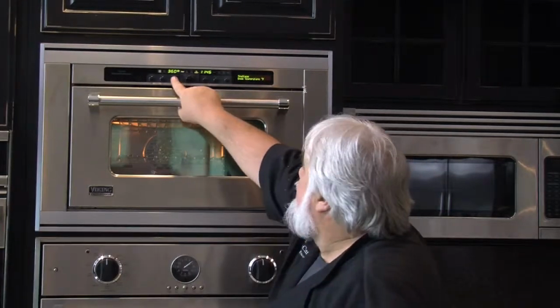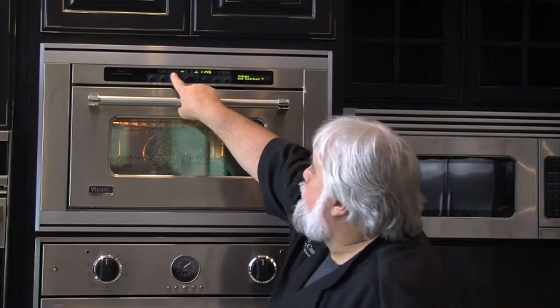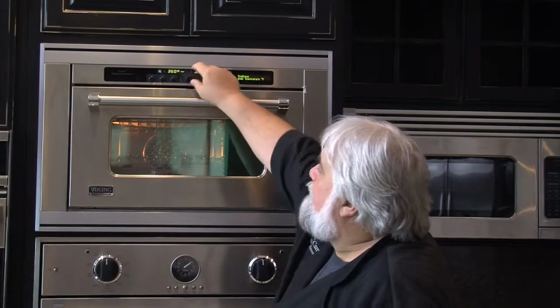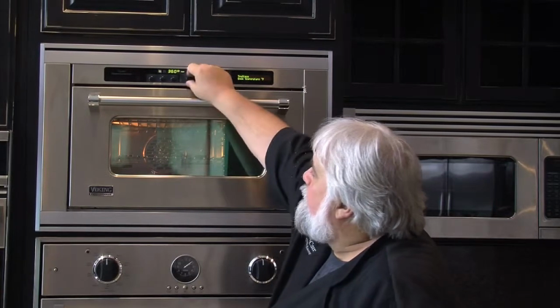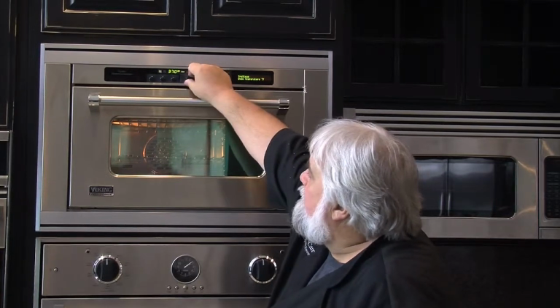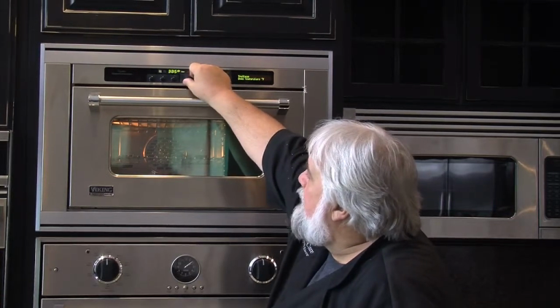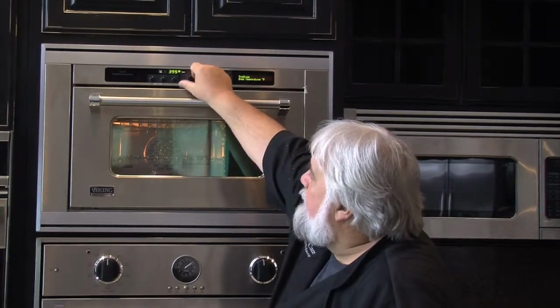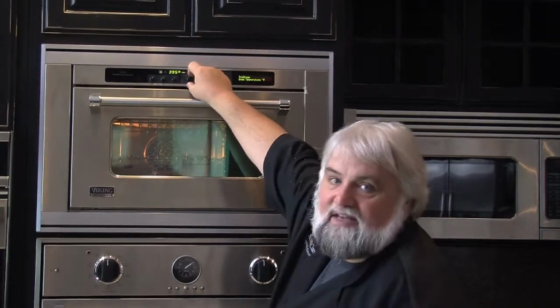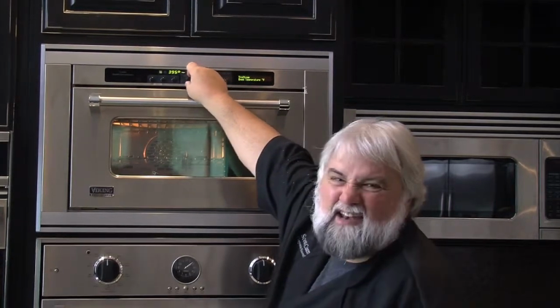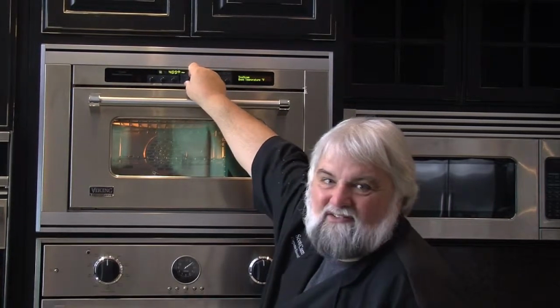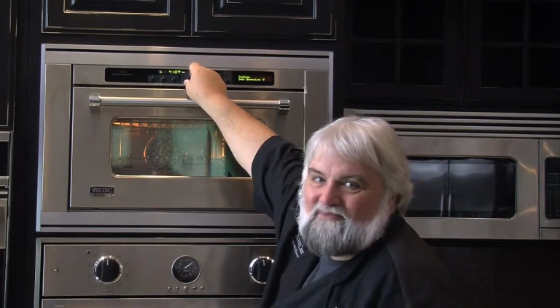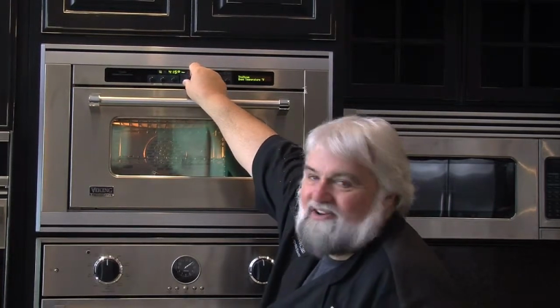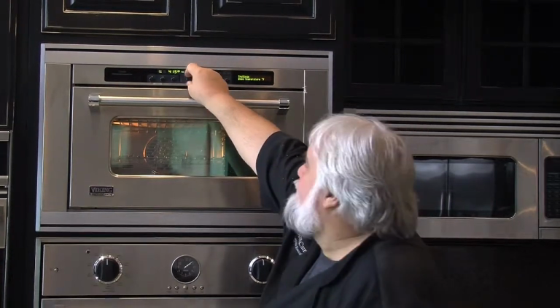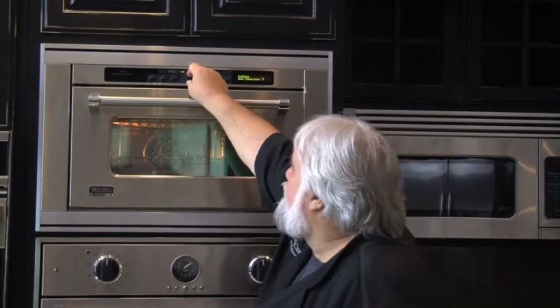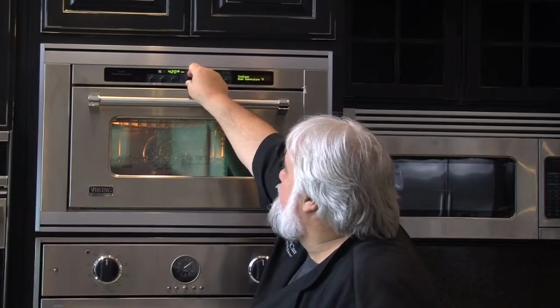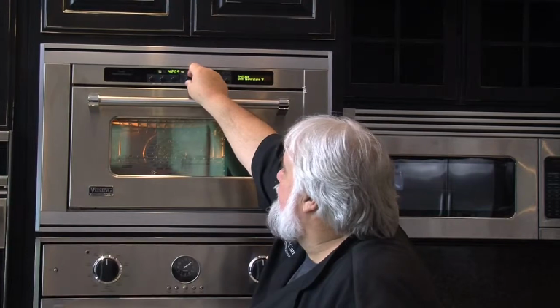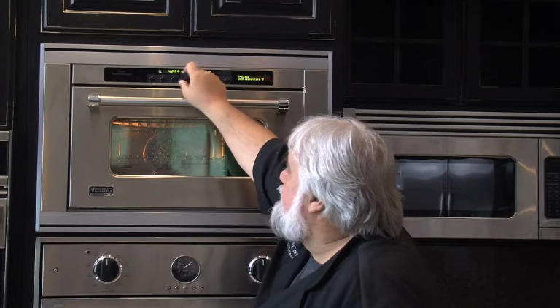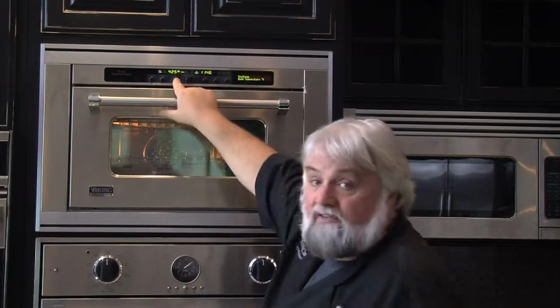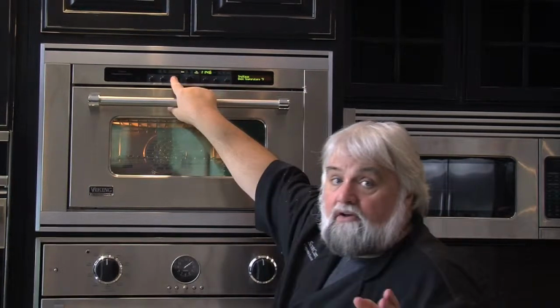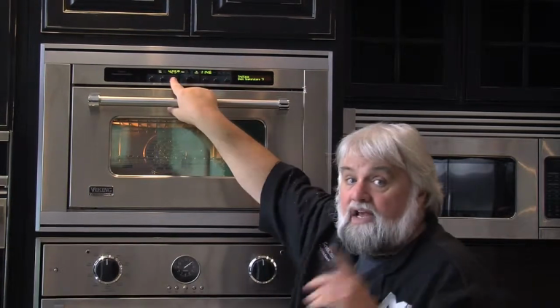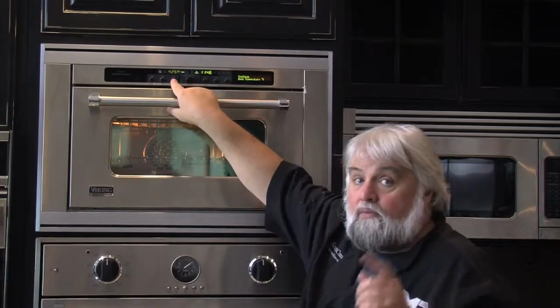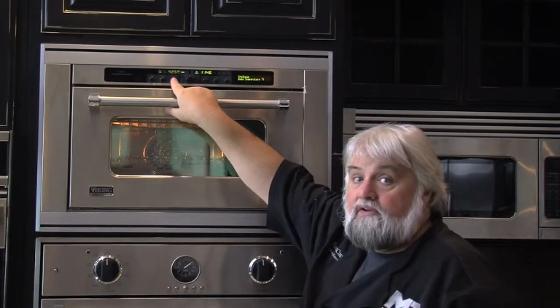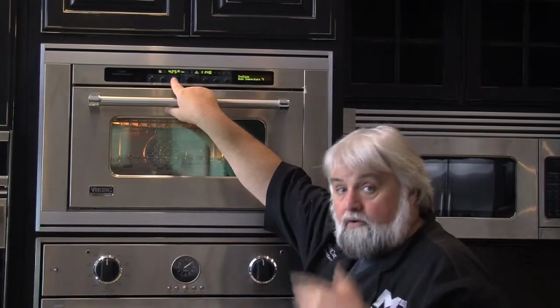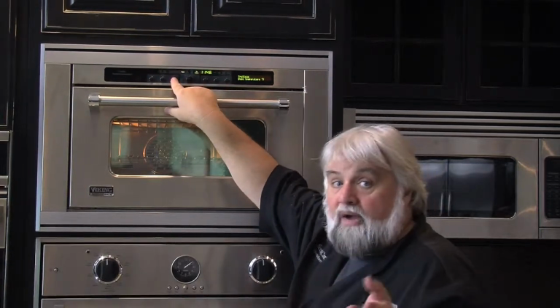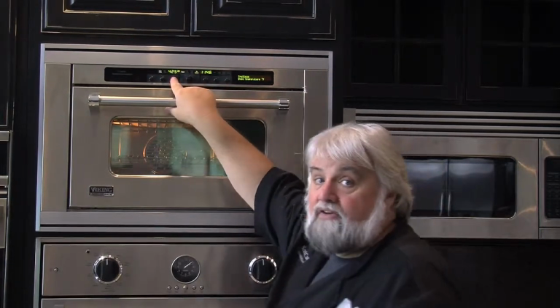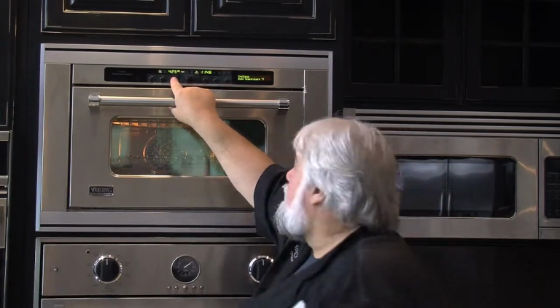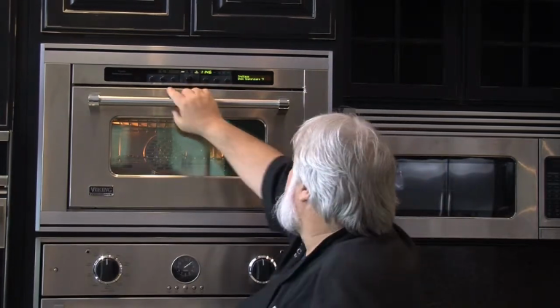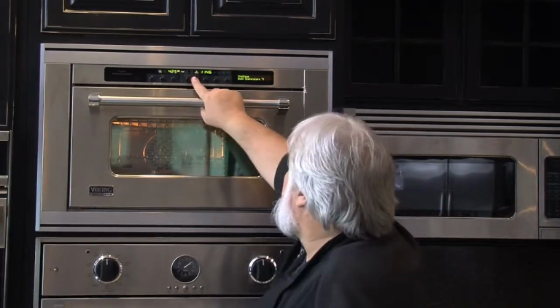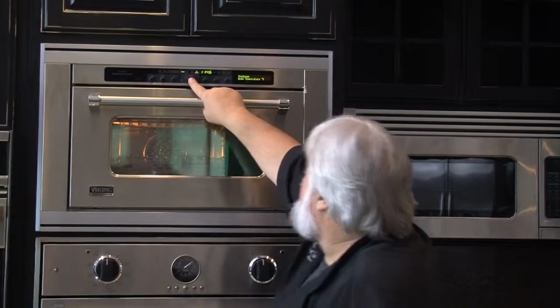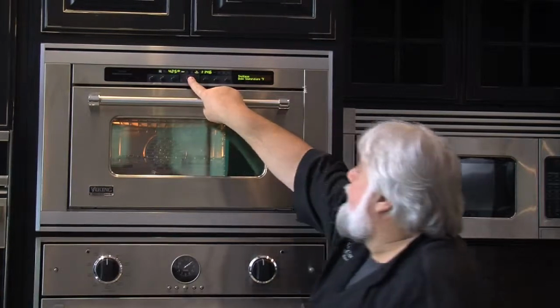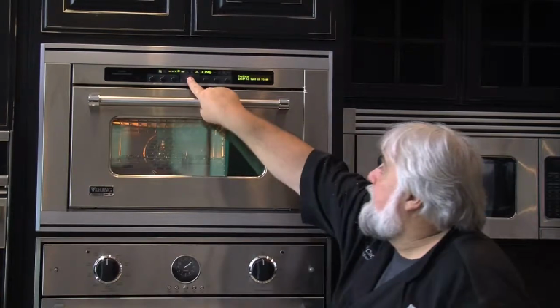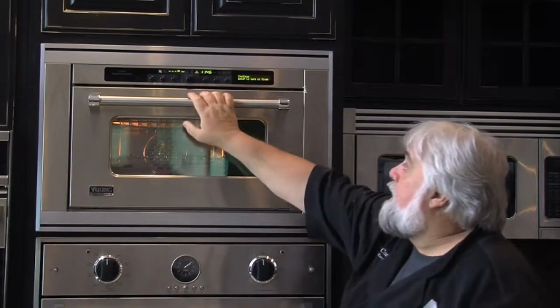It's preset for 360 degrees, but I want my pizza done faster so I'm gonna turn it up to about 425. This setting only lasts for one use, so it'll go back to the default after you're done, and I'm ready to go.